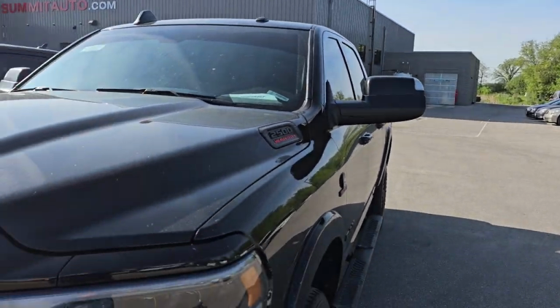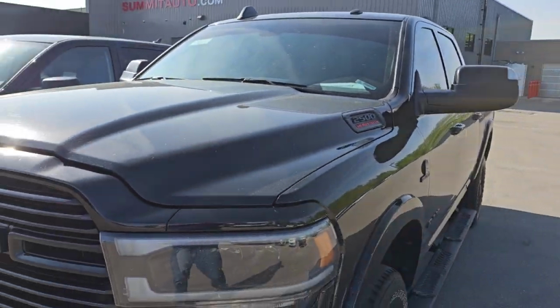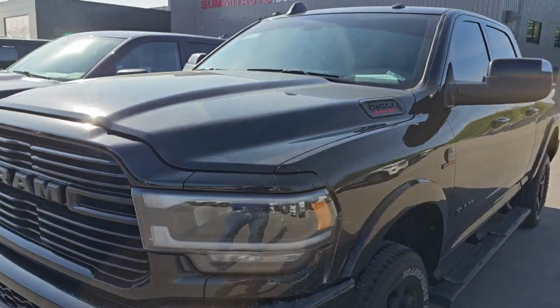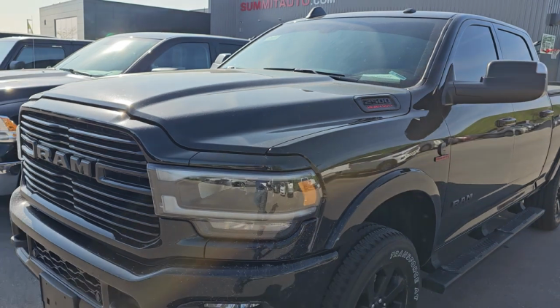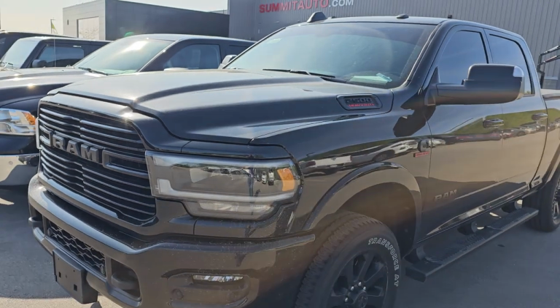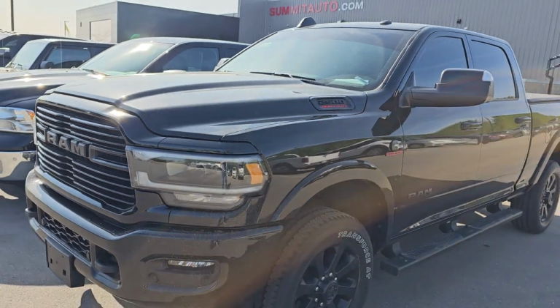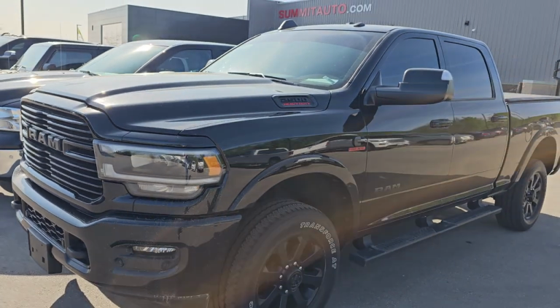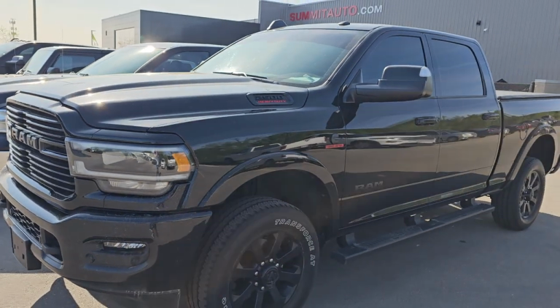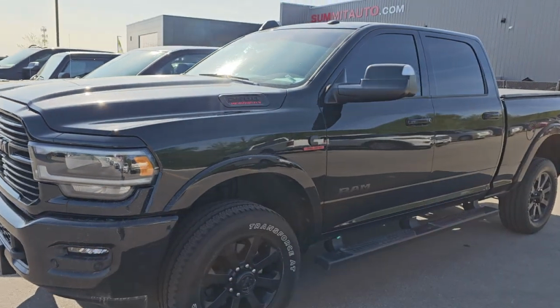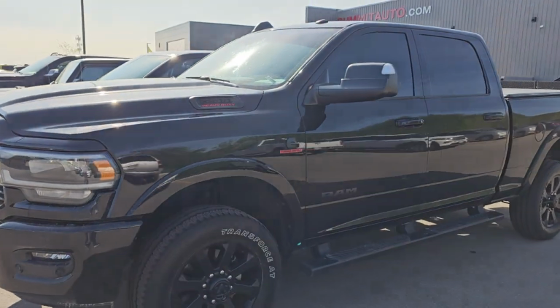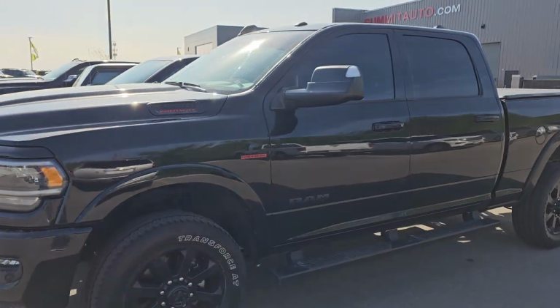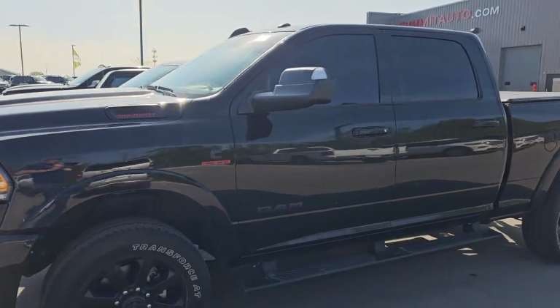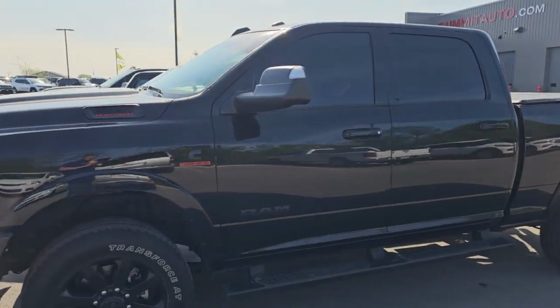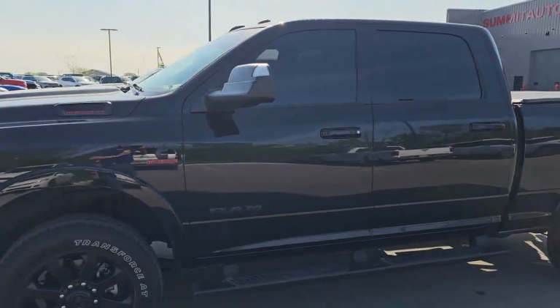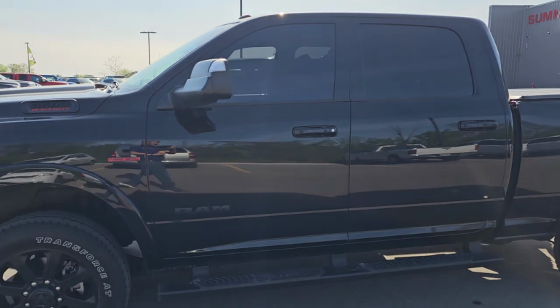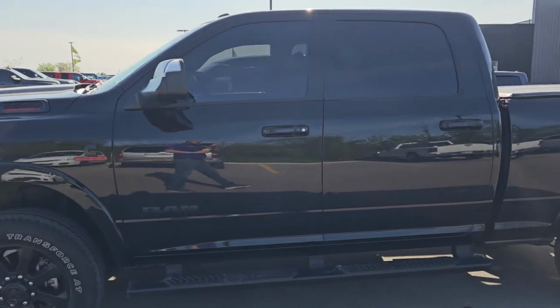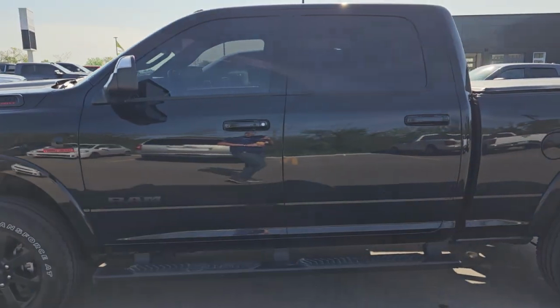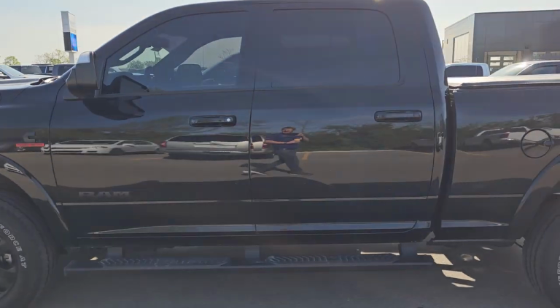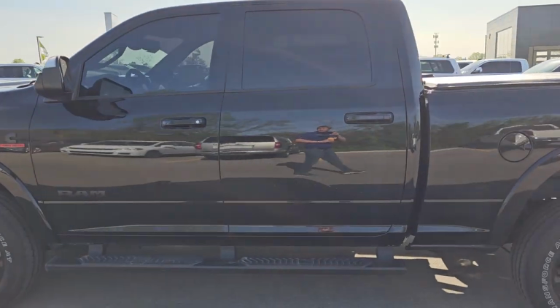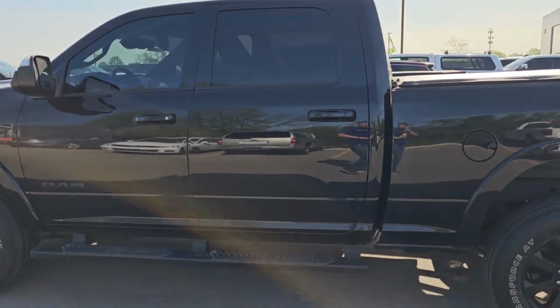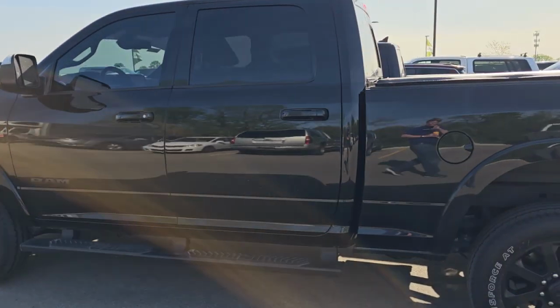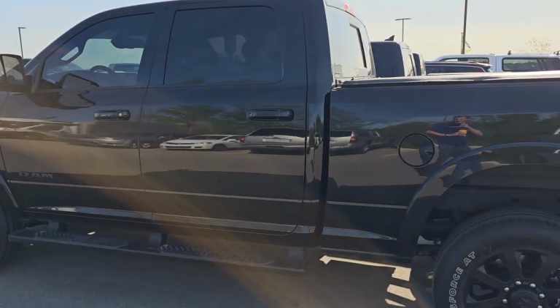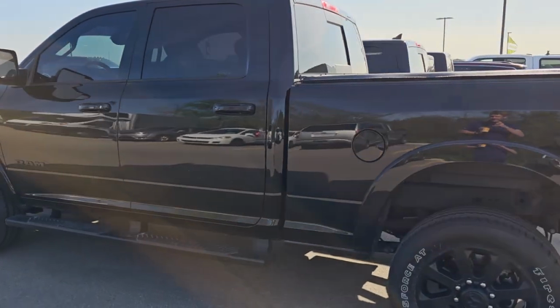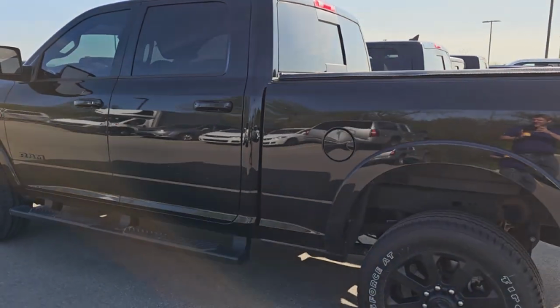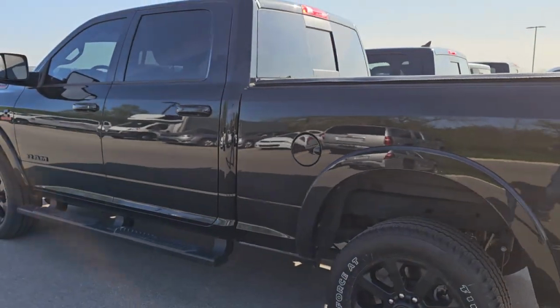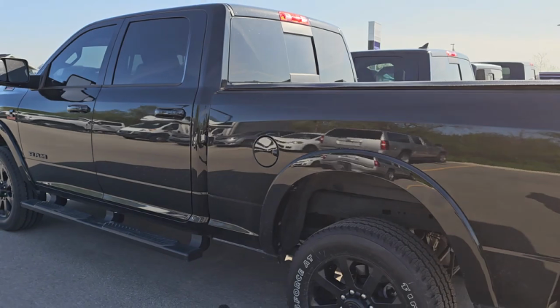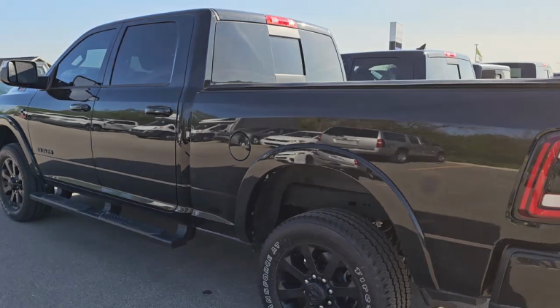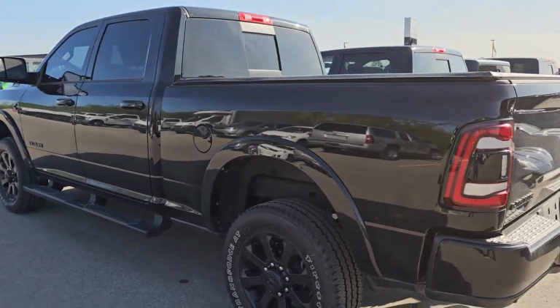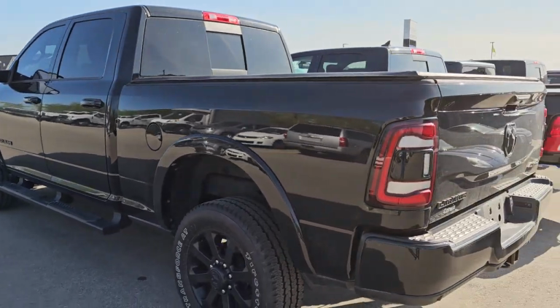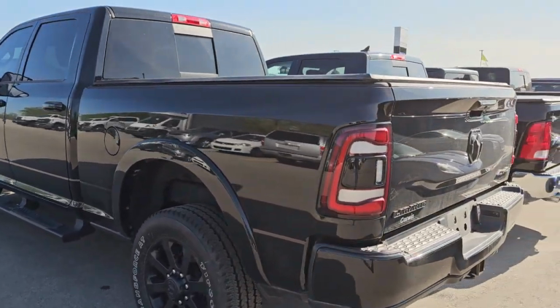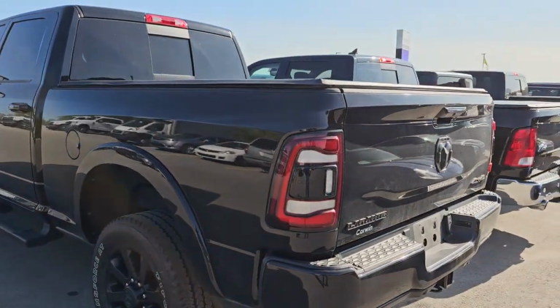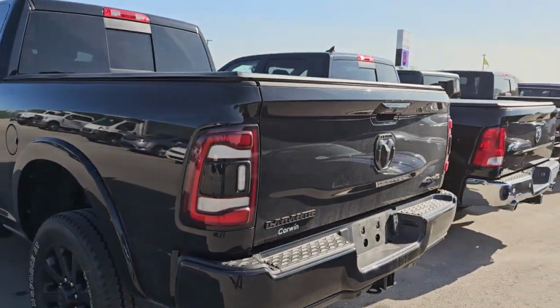Starting off, we got a 2022 Ram 2500 Cummins Diesel. This is a Laramie — I think it's a Level 1 Night Edition. It's only got 11,000 miles. It's got the Cummins Diesel in it.